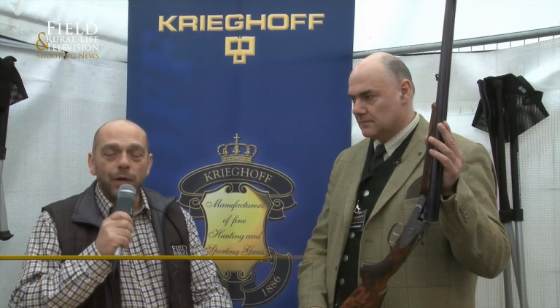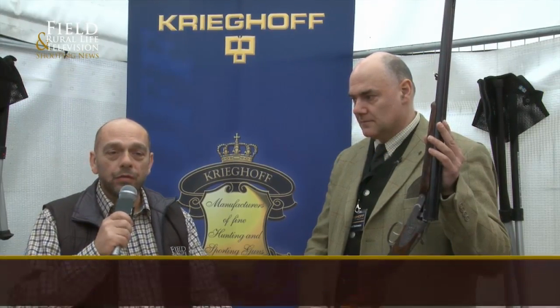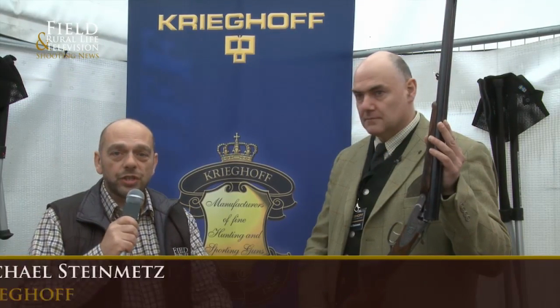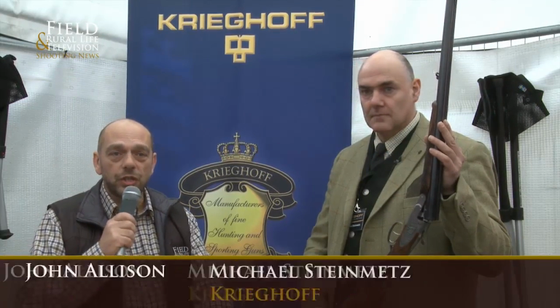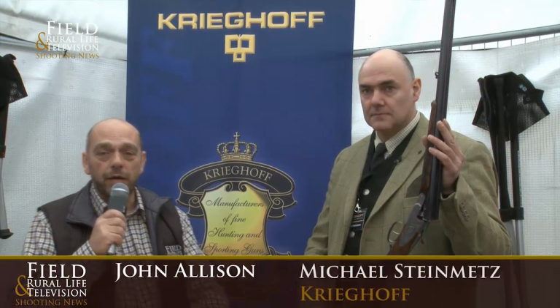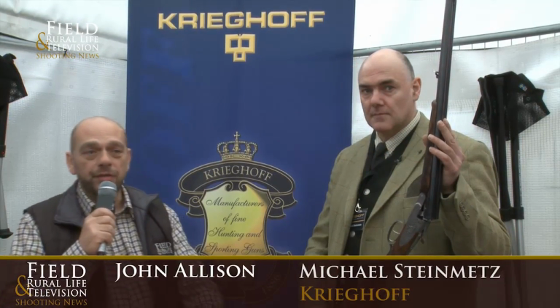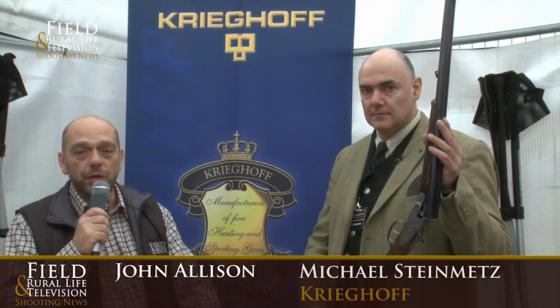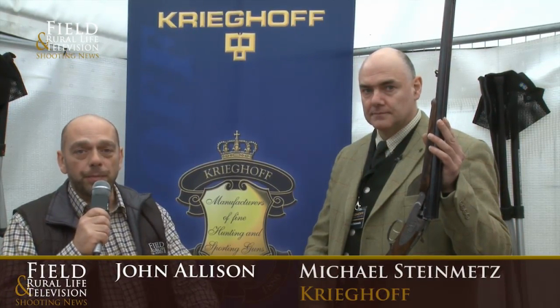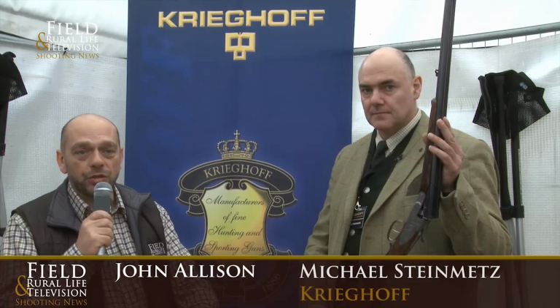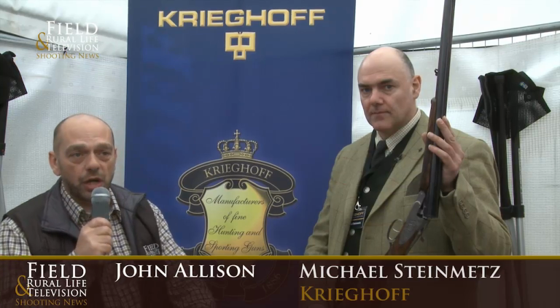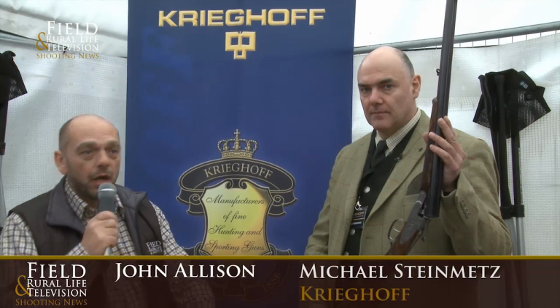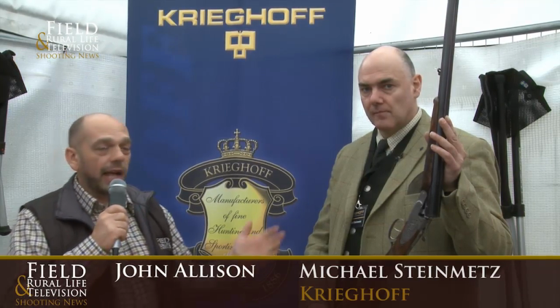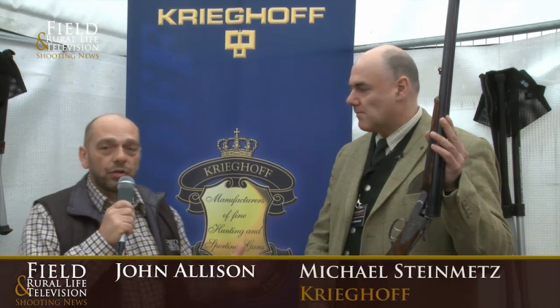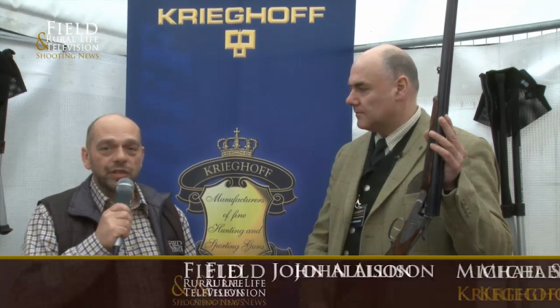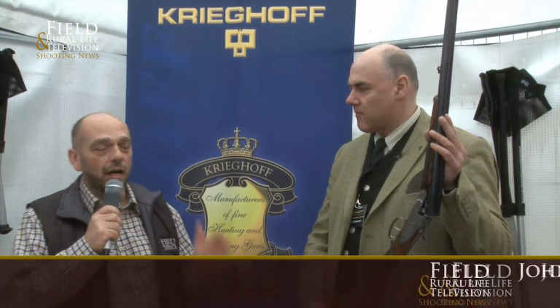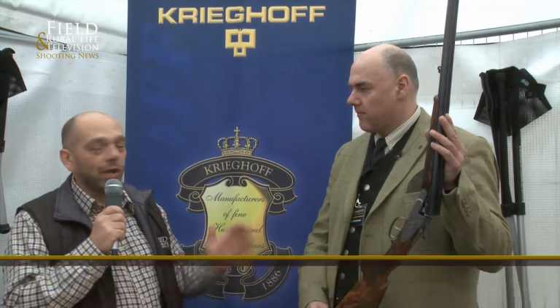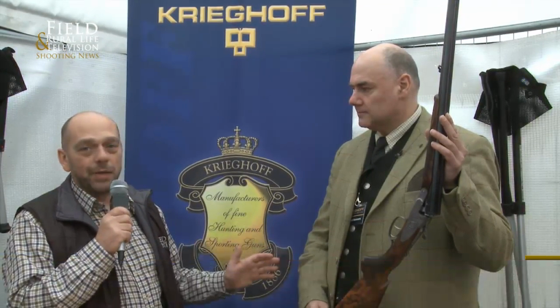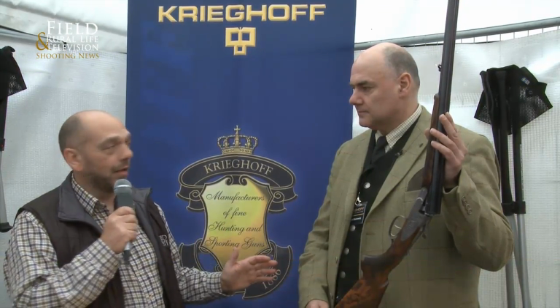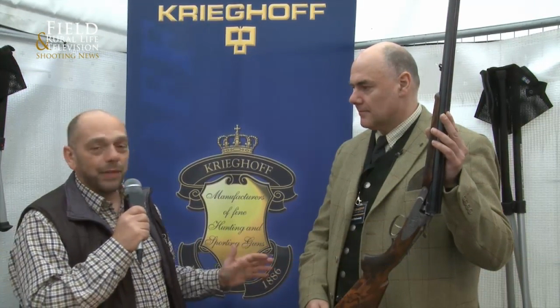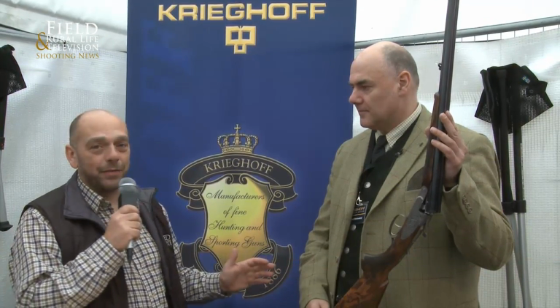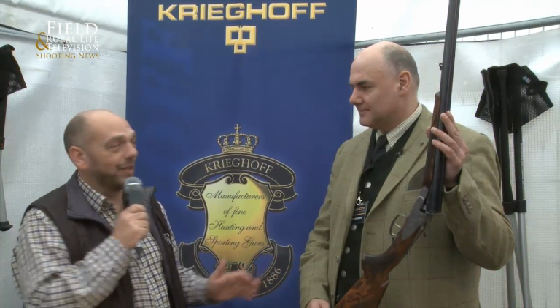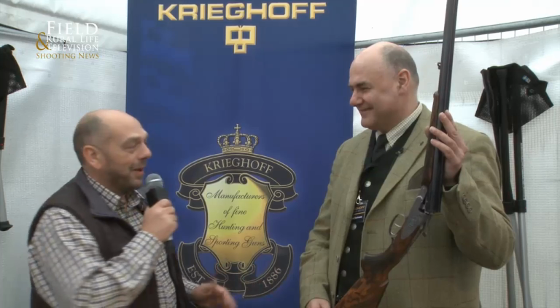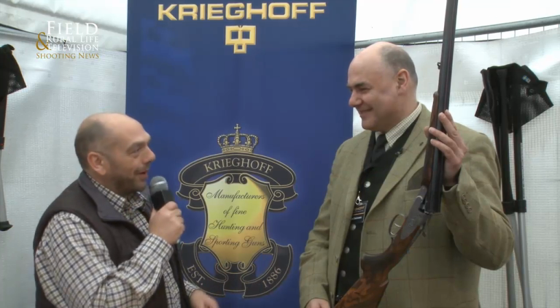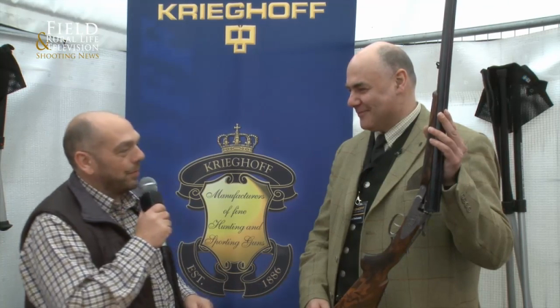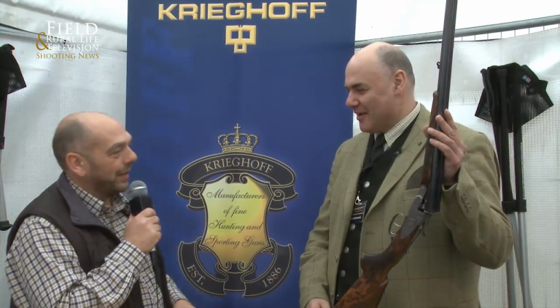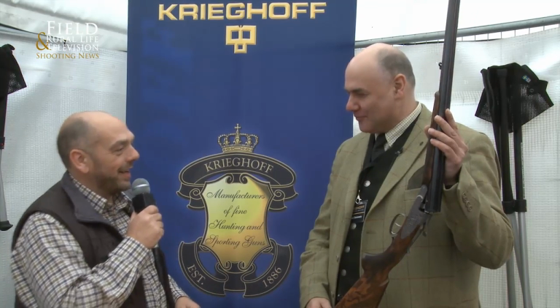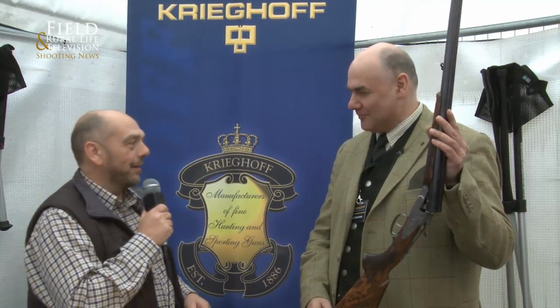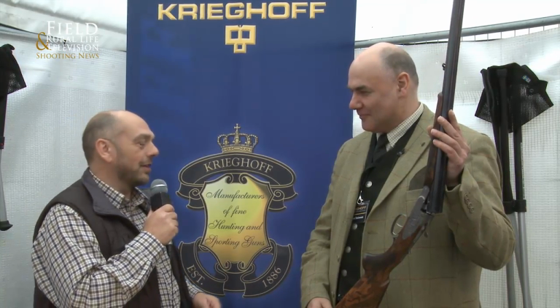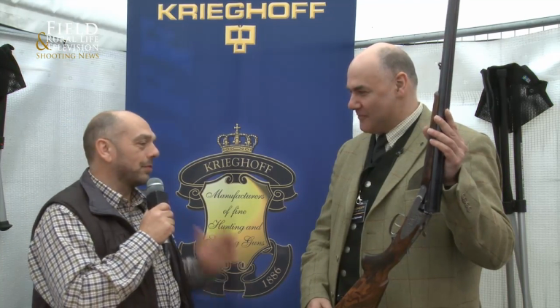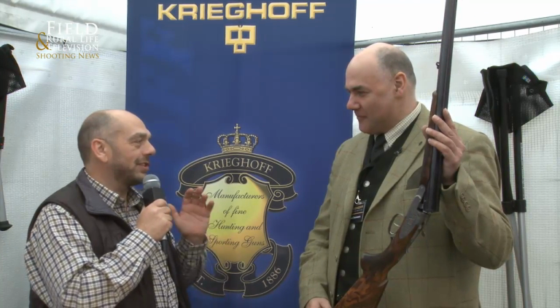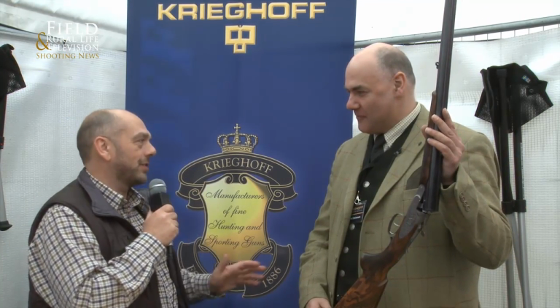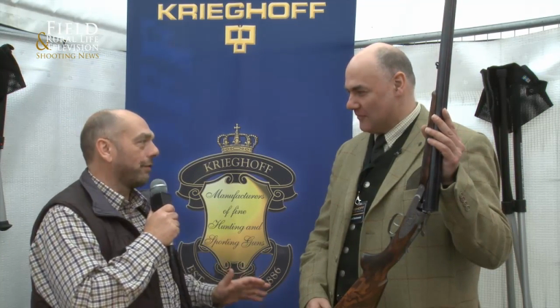Welcome to the Royal Life Shooting News. We're here up at Newark at the British Shooting Show, again on the Krieghoff stand. I really do love meeting up with these gentlemen. Michael, good morning and some fantastic rifles.